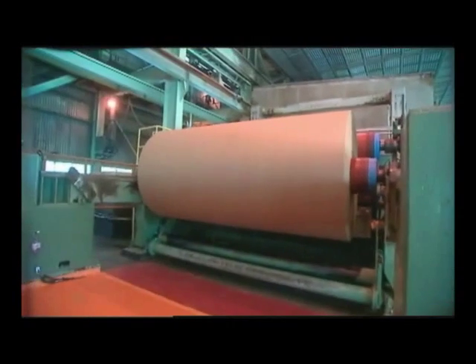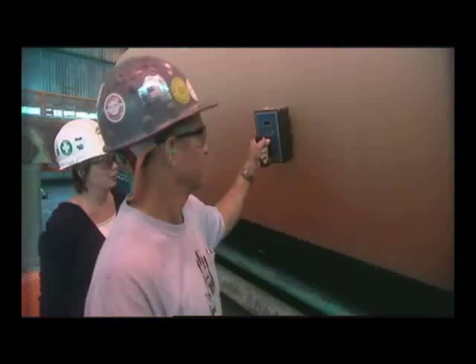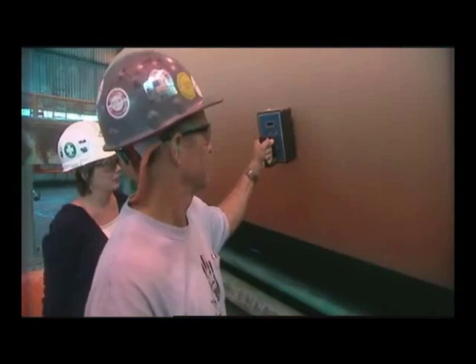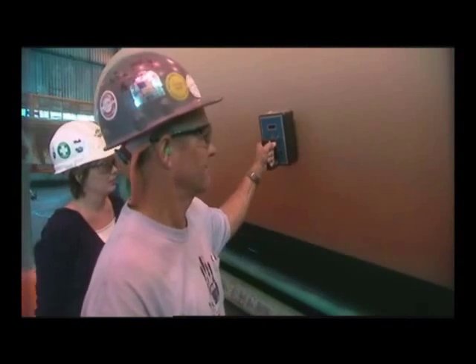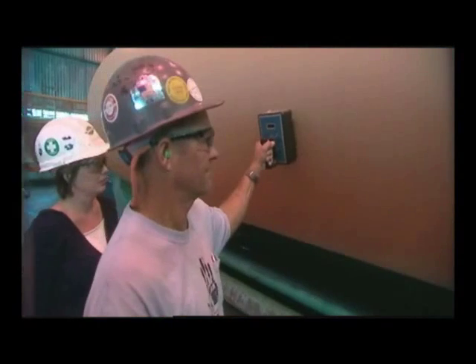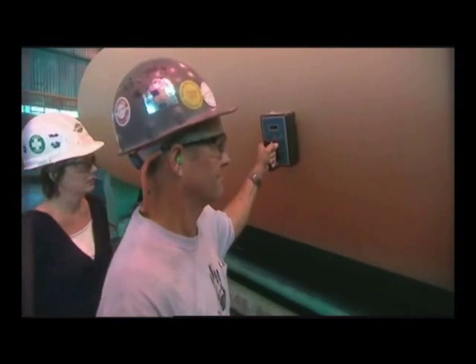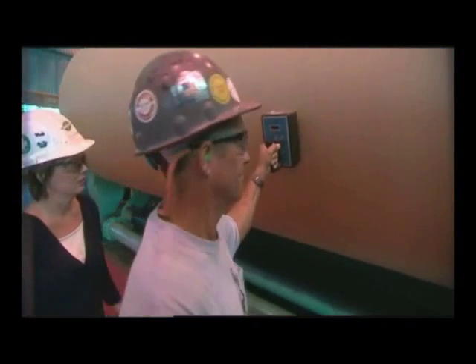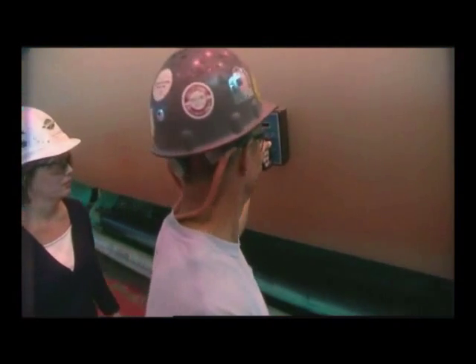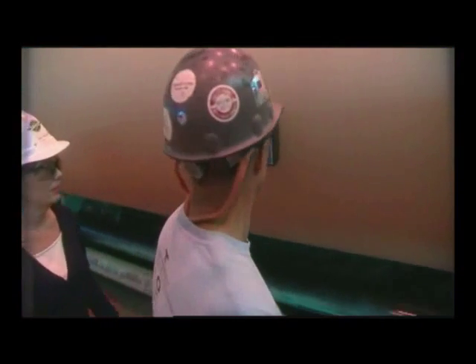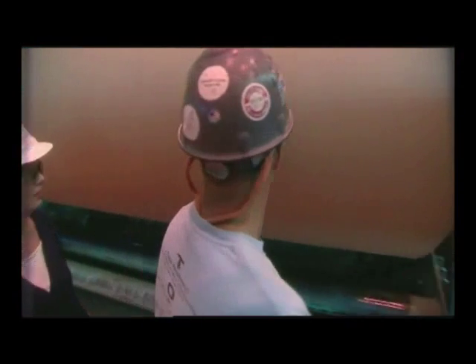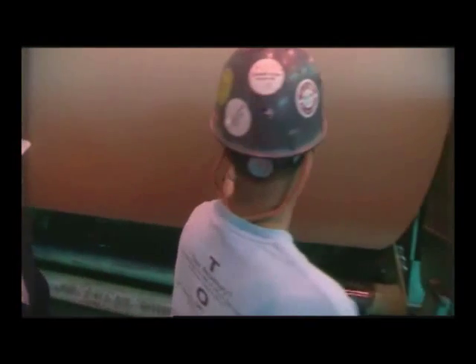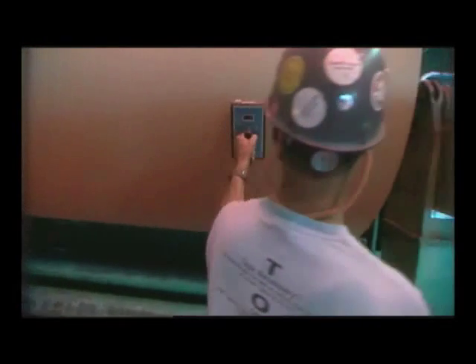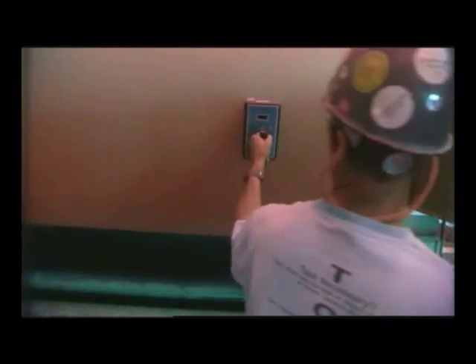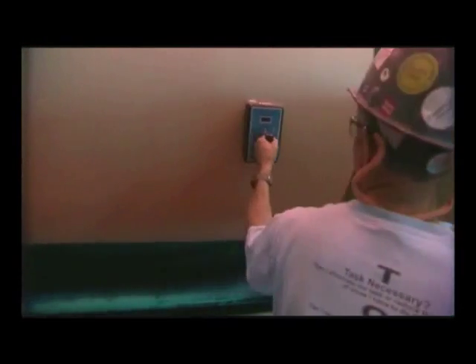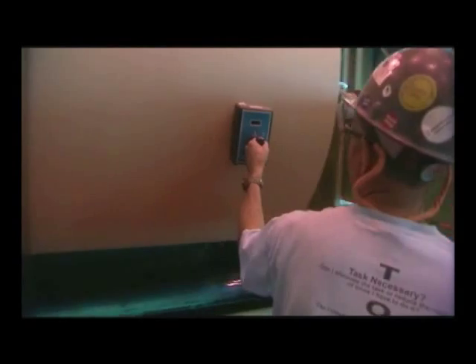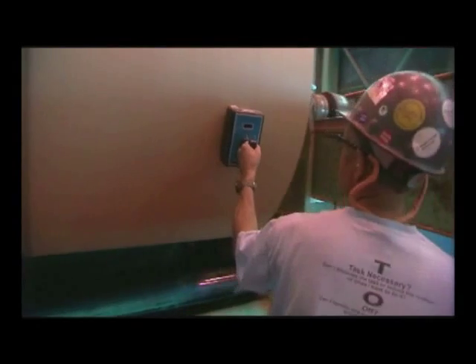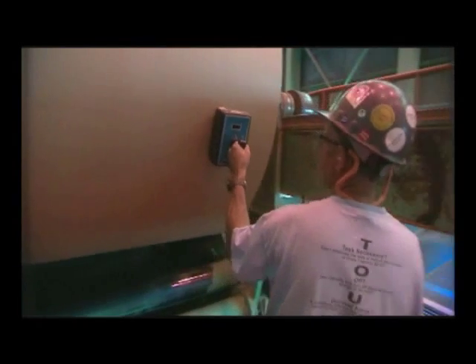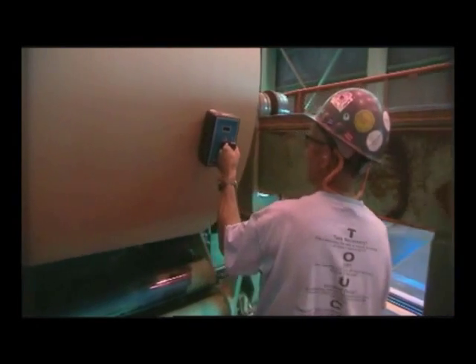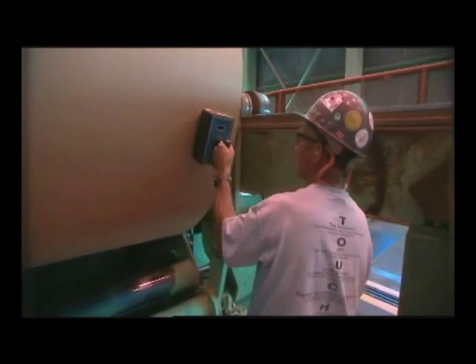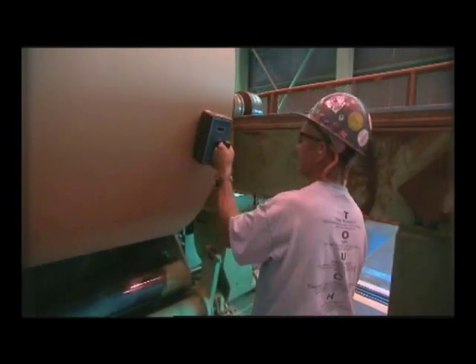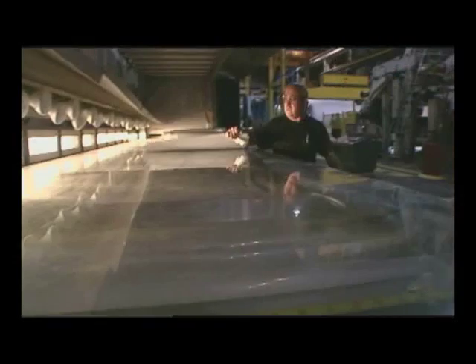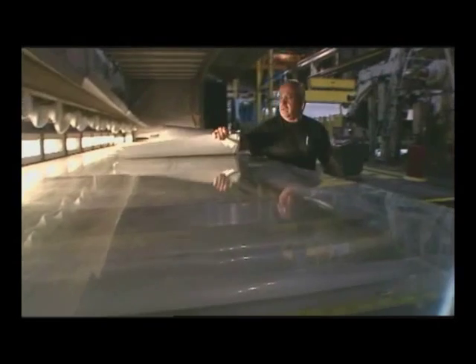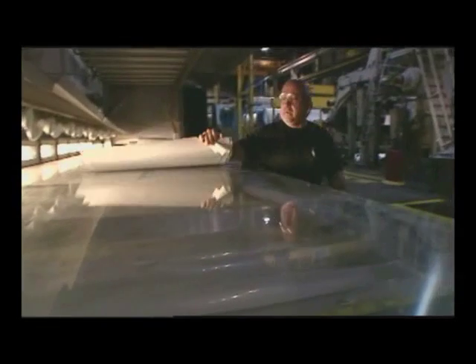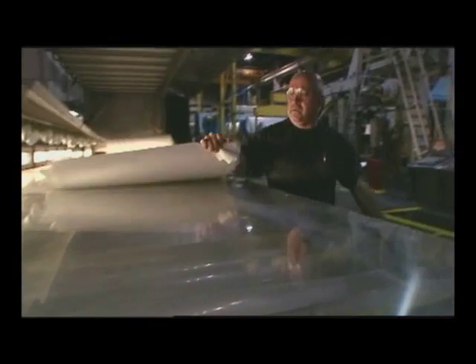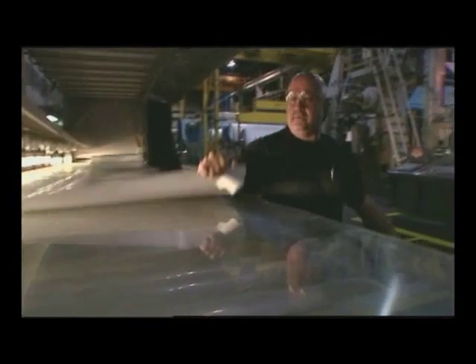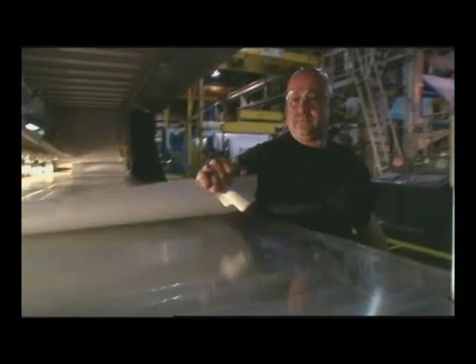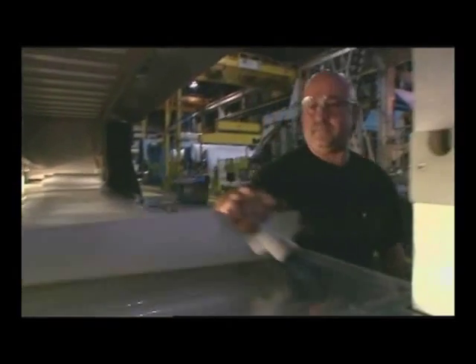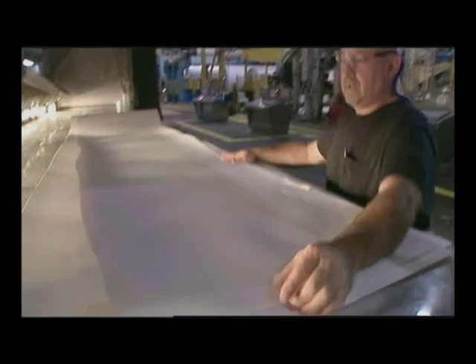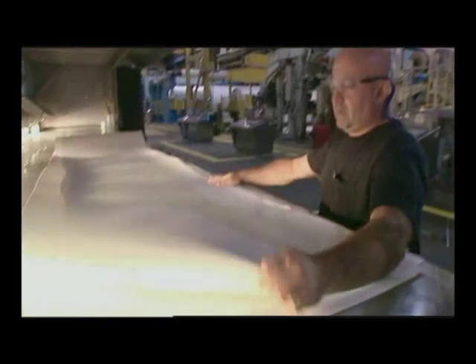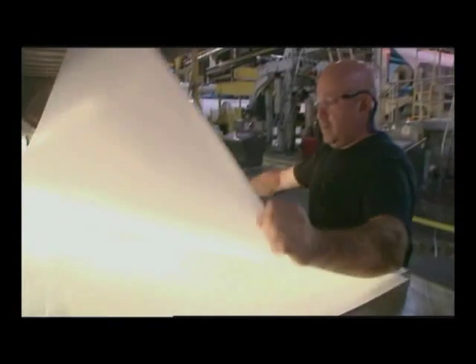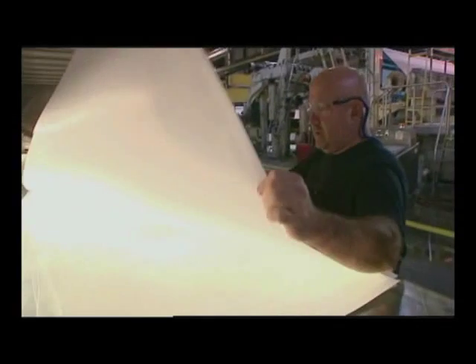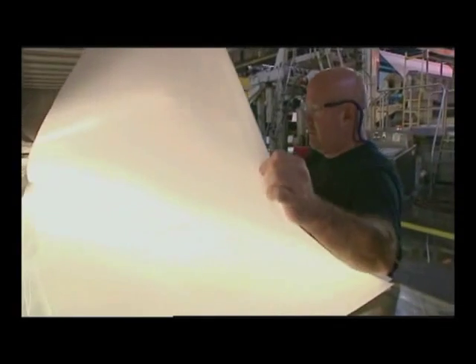After the paper runs through dryers, it is tested for uniformity of color and surface, water resistance, and folding ability.